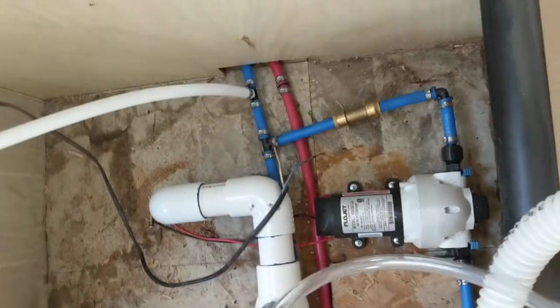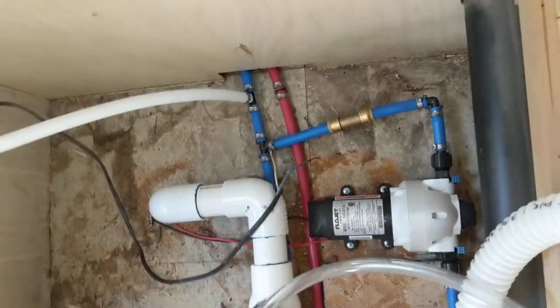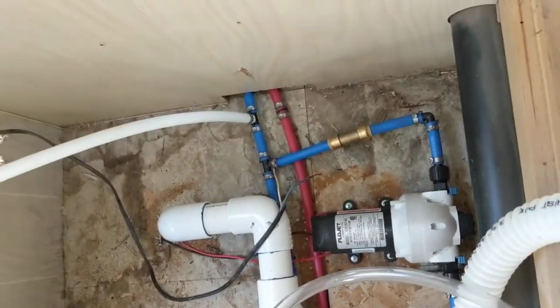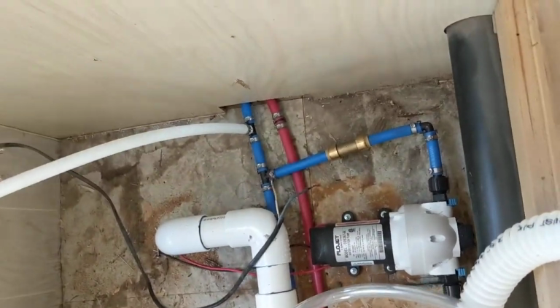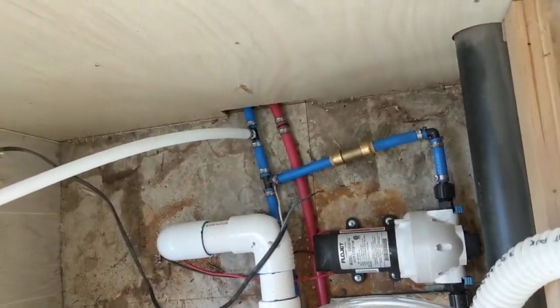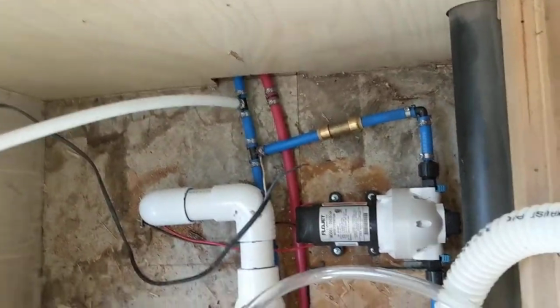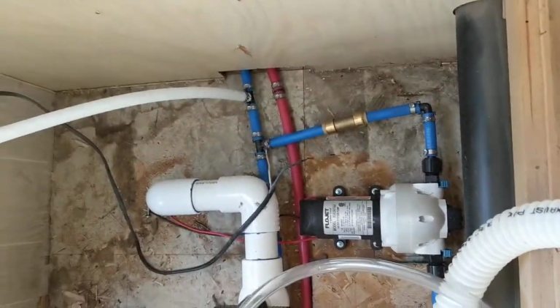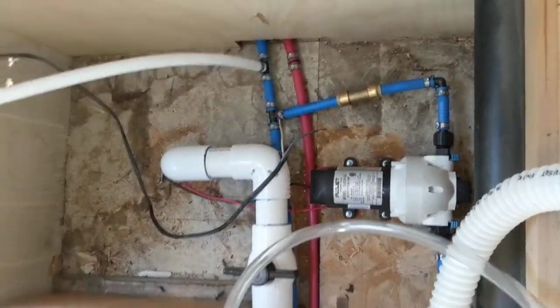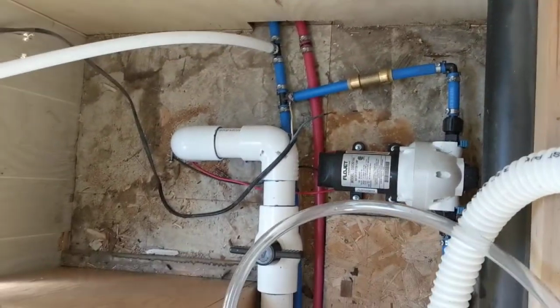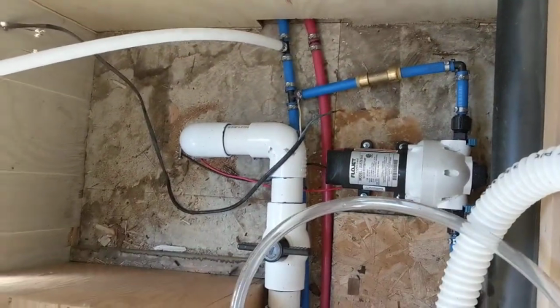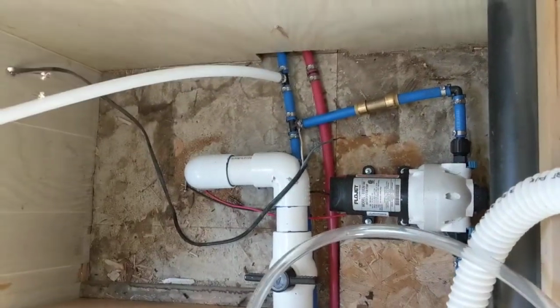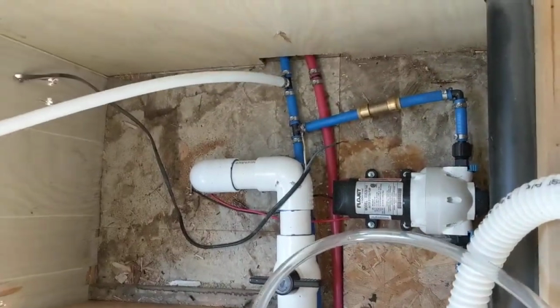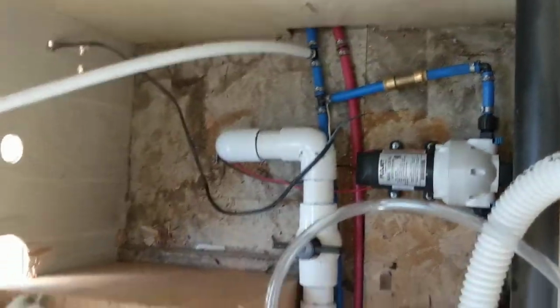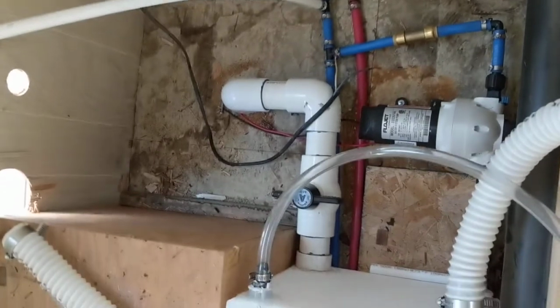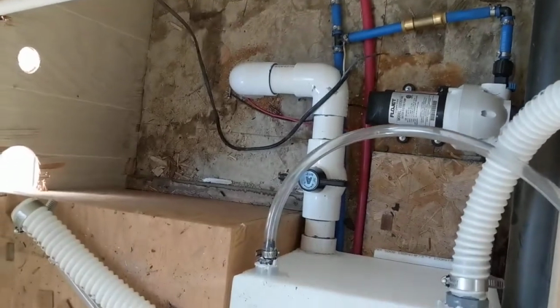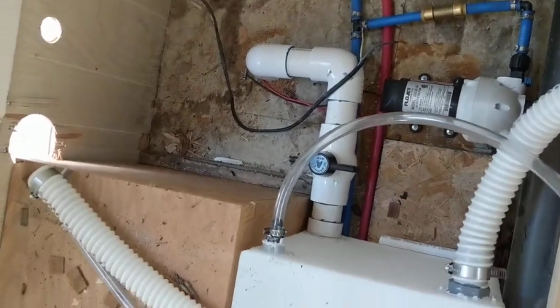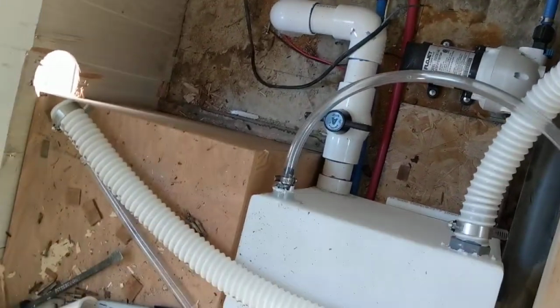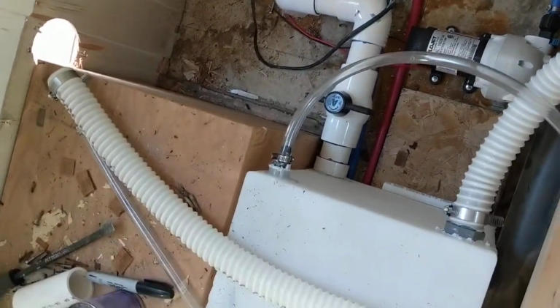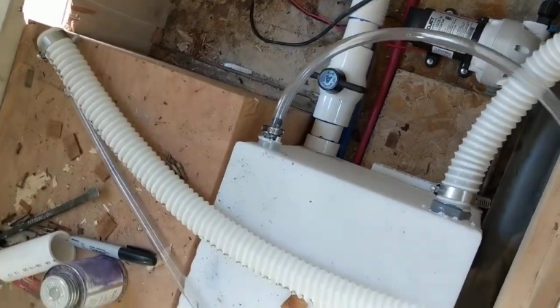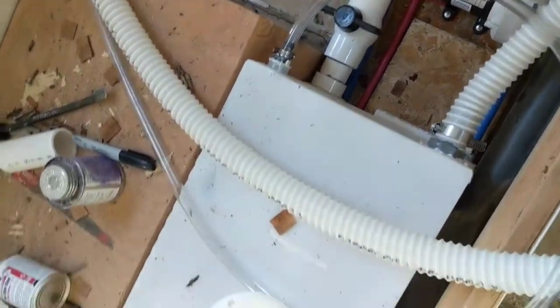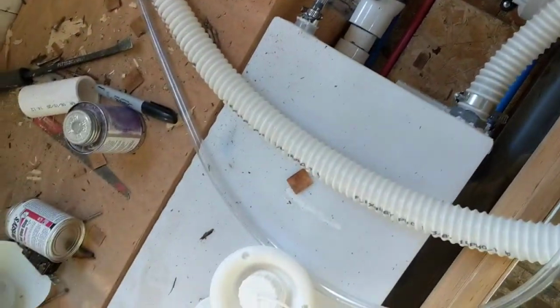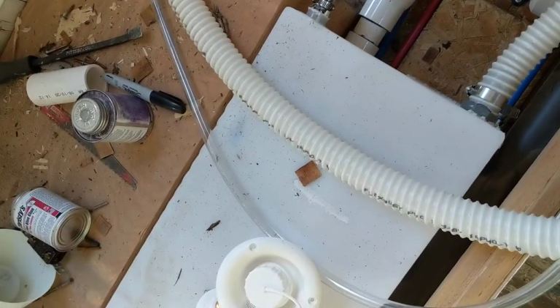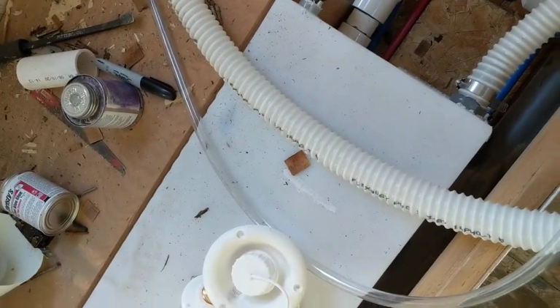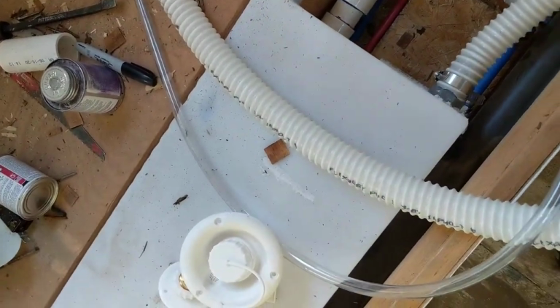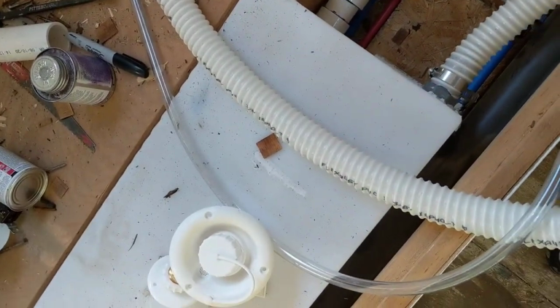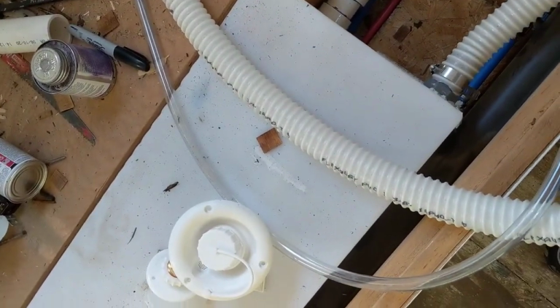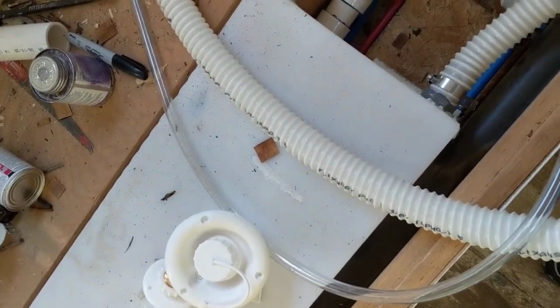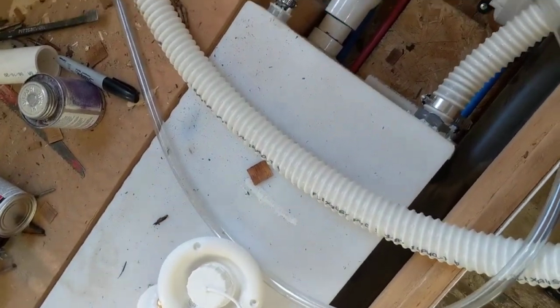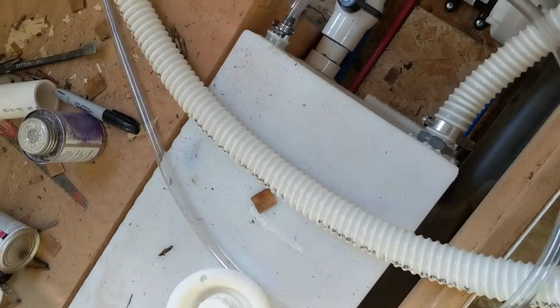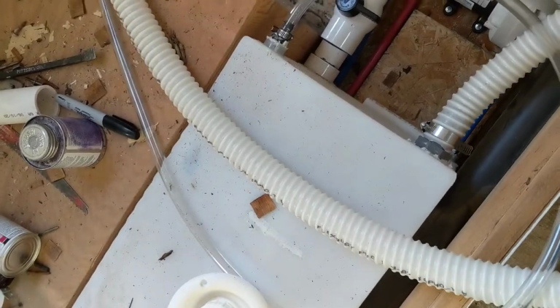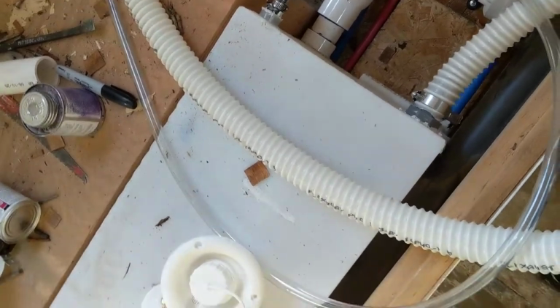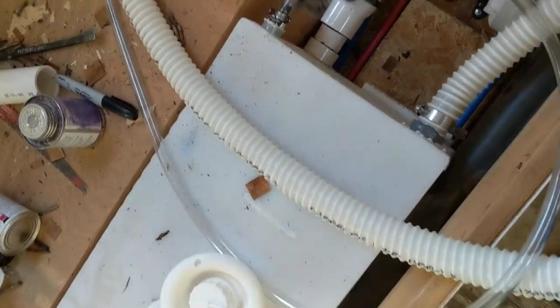This is my 1965 Traveller trailer. It's a huge mess because I'm in the middle of tearing everything apart and rebuilding, but I've put together a lot of the plumbing system and I just wanted to show what I've got here.